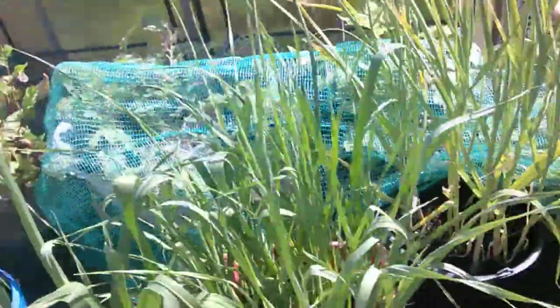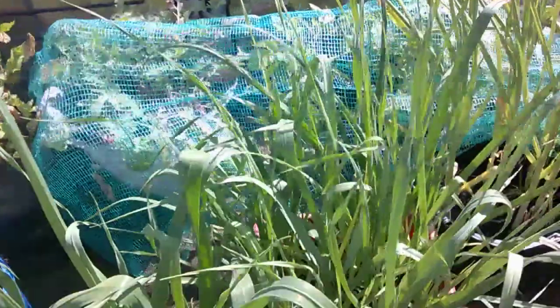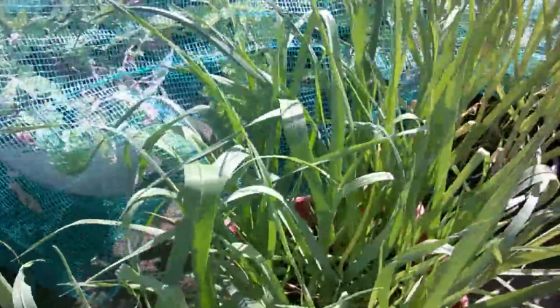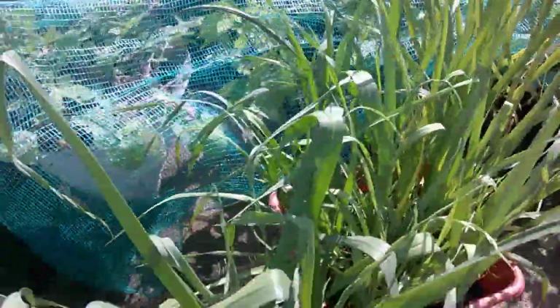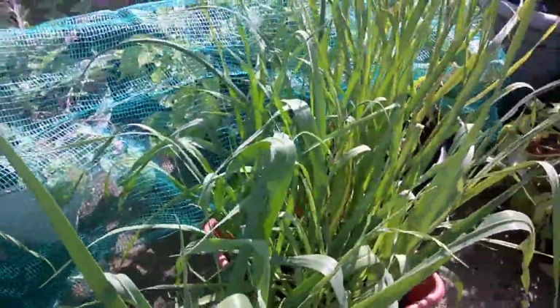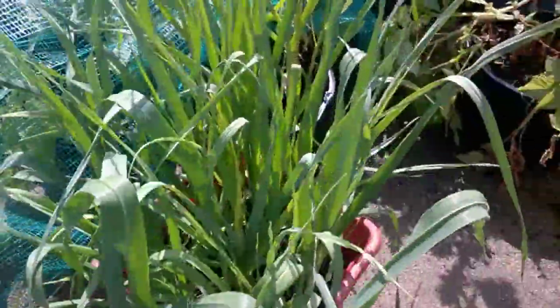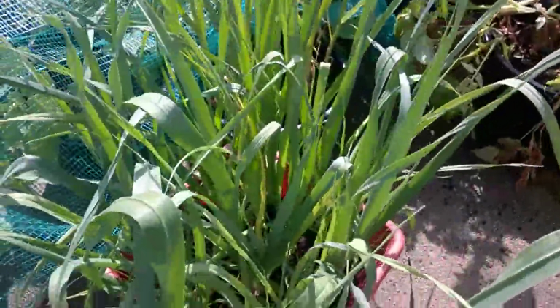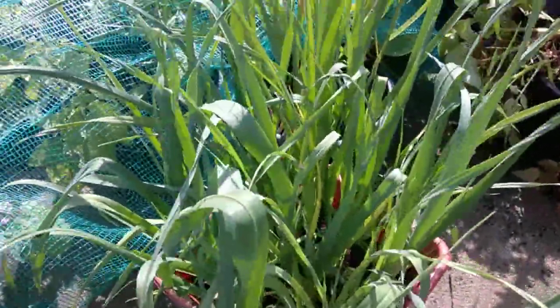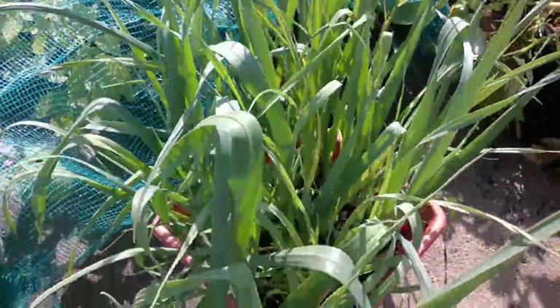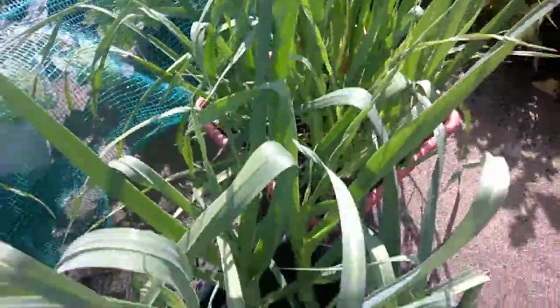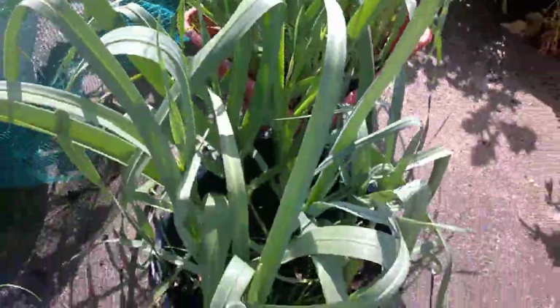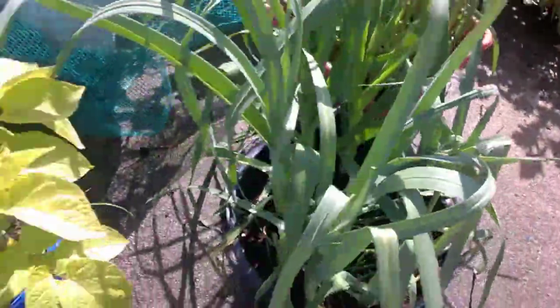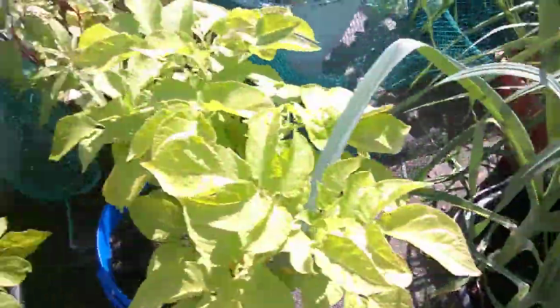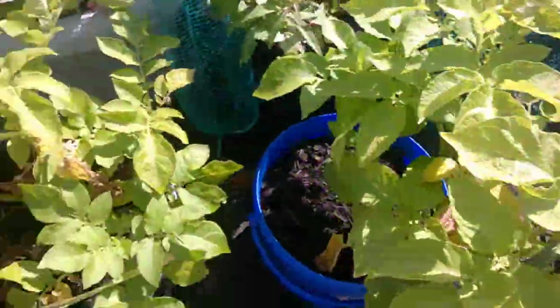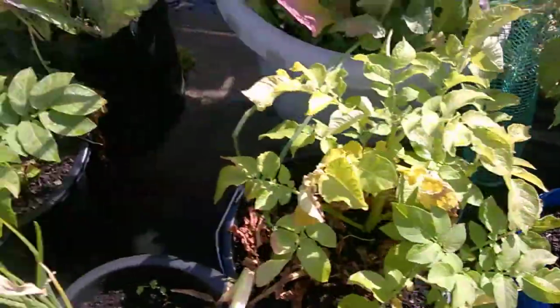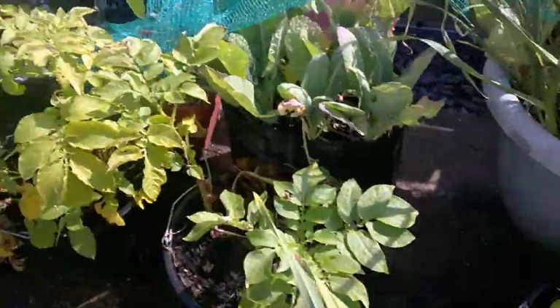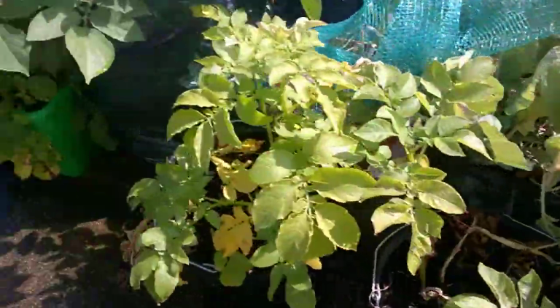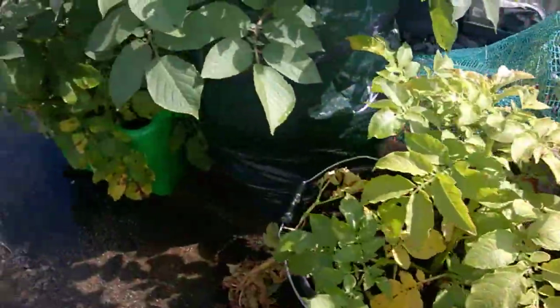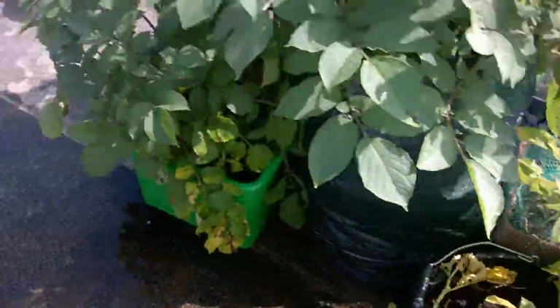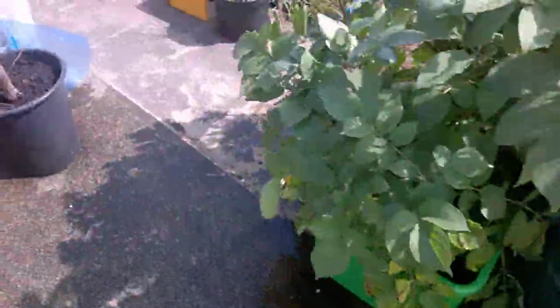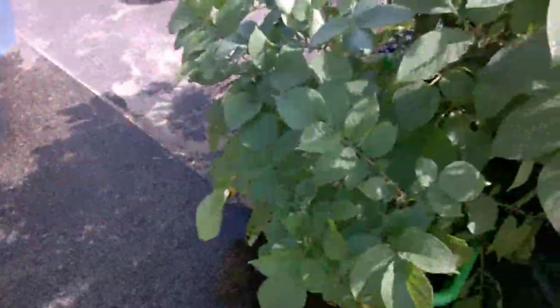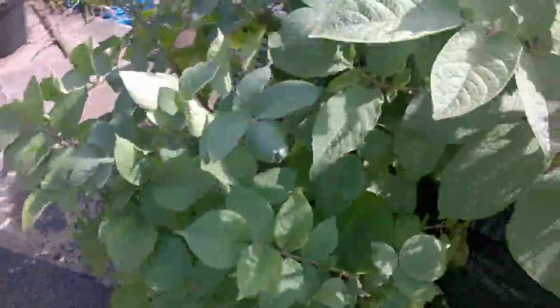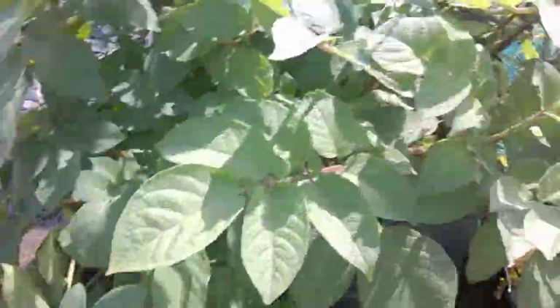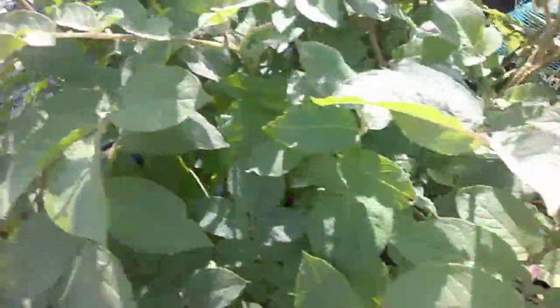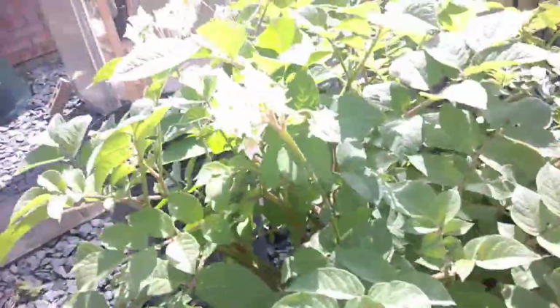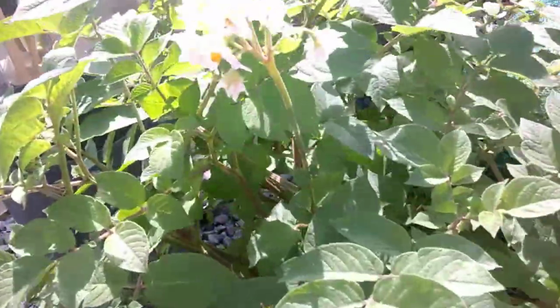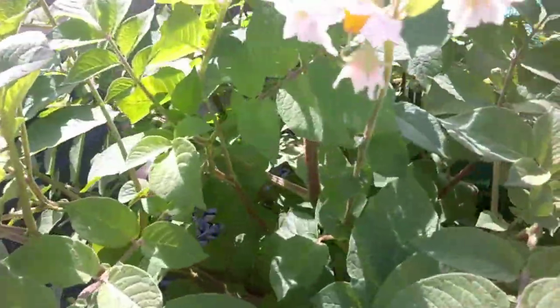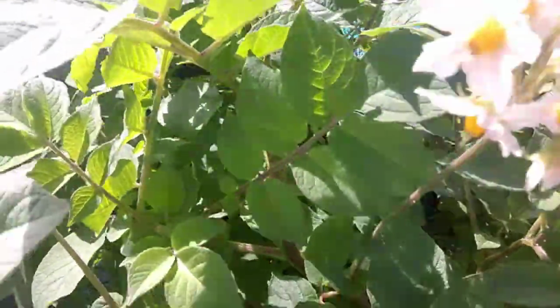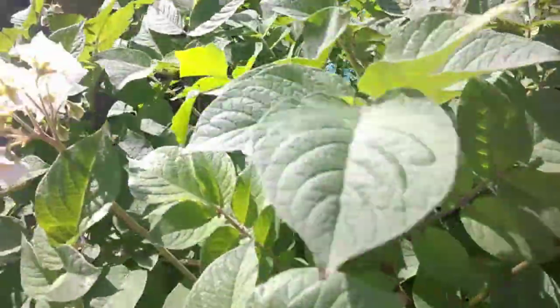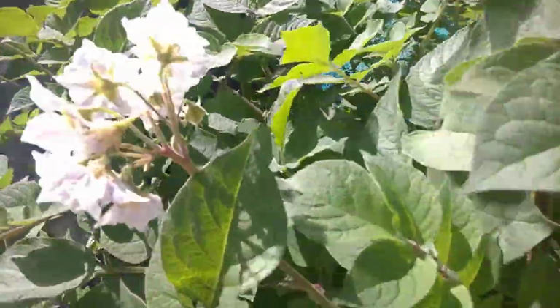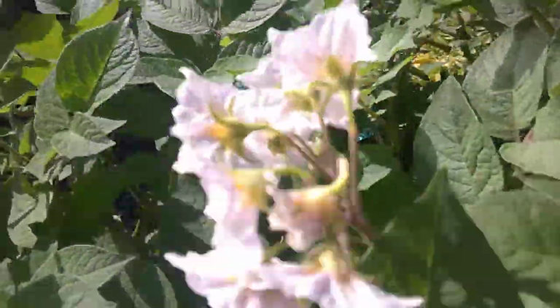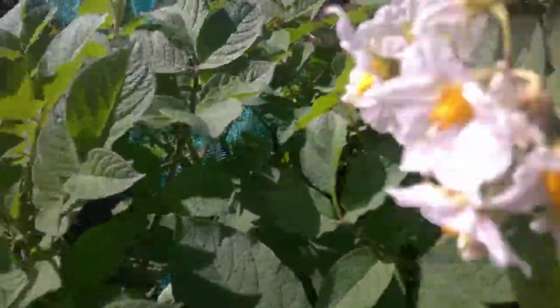There's the leeks and the garlic. Potatoes — I've started to harvest potatoes, and there's the potatoes there.